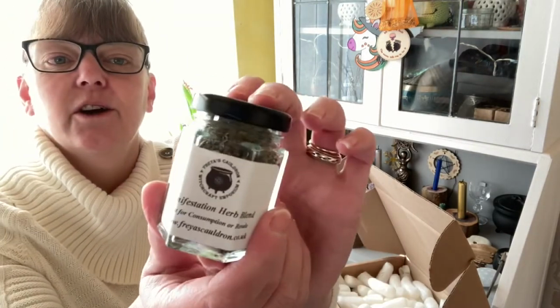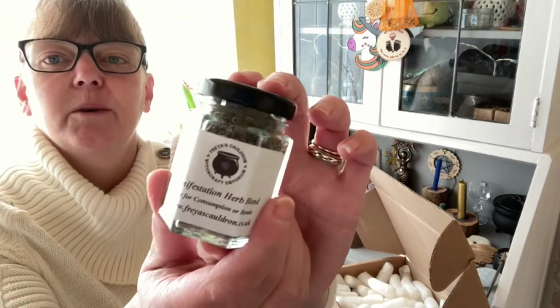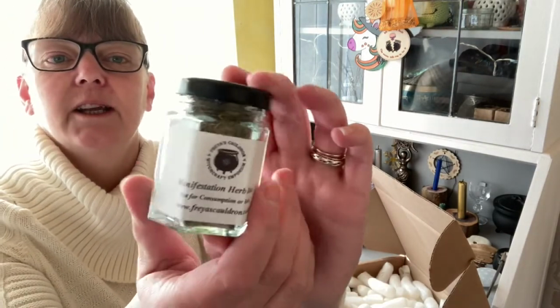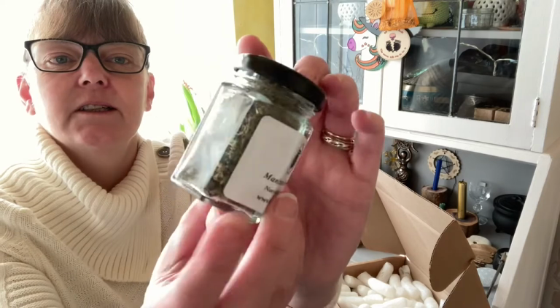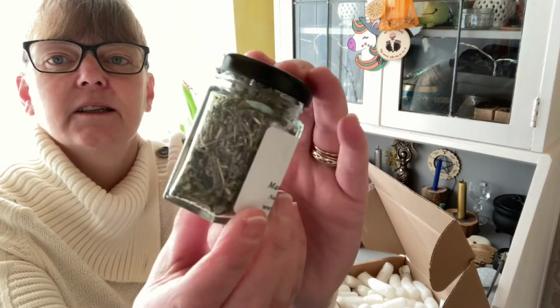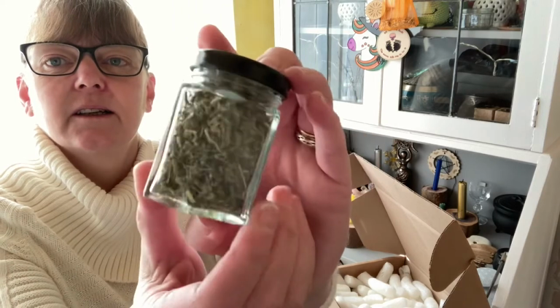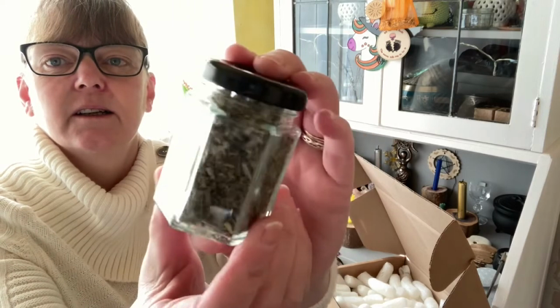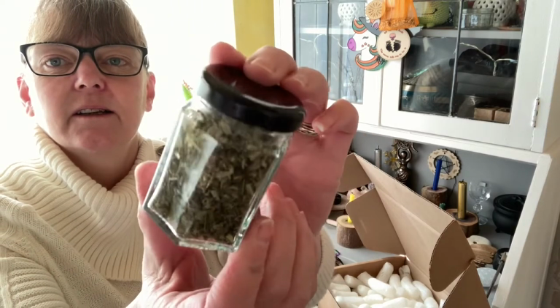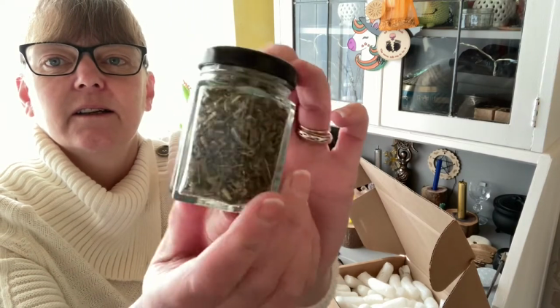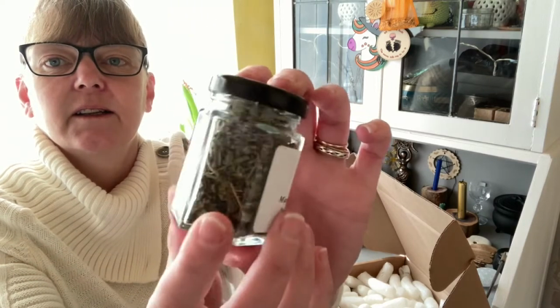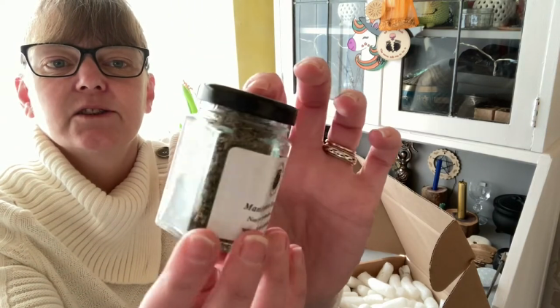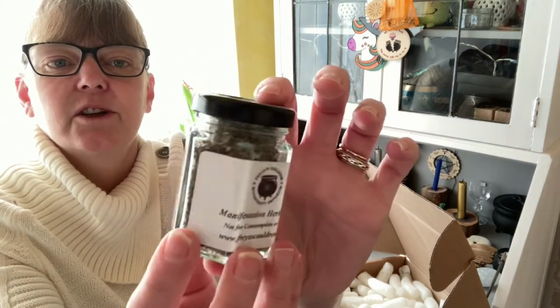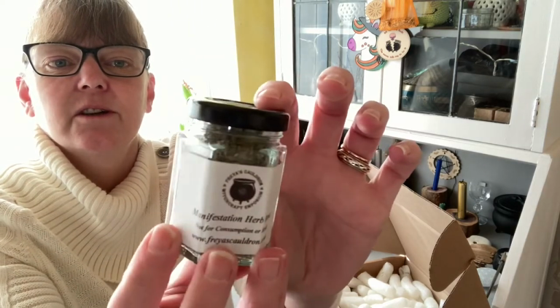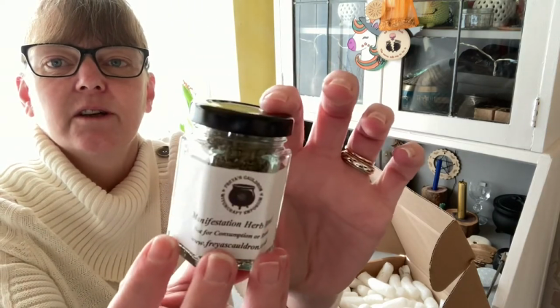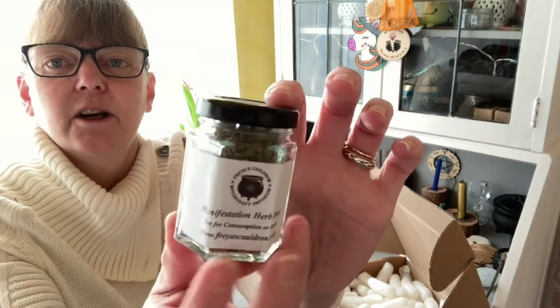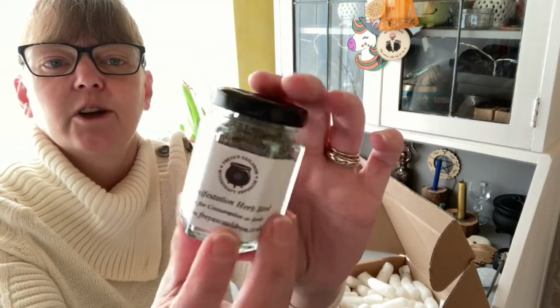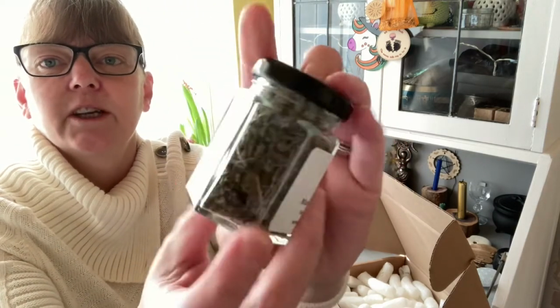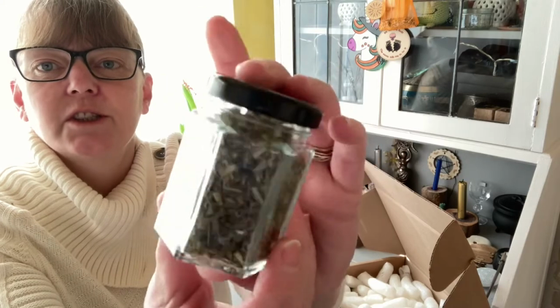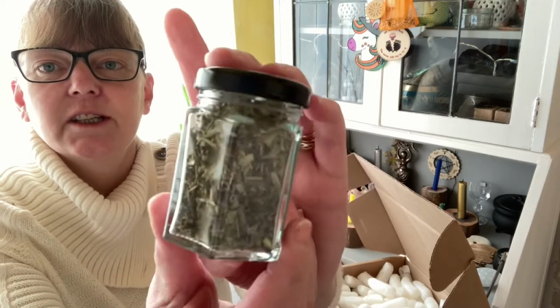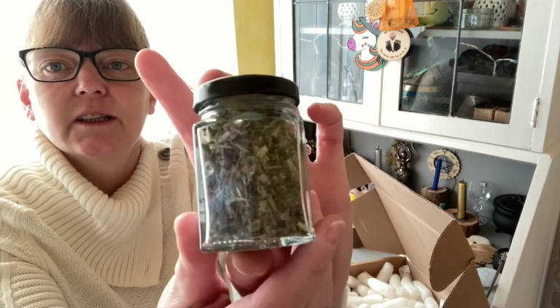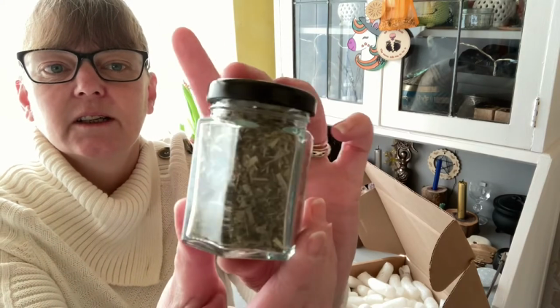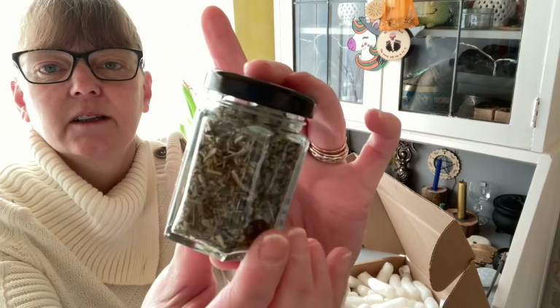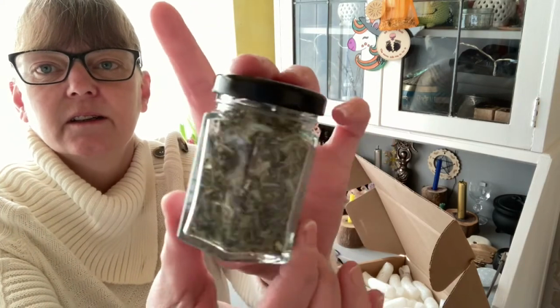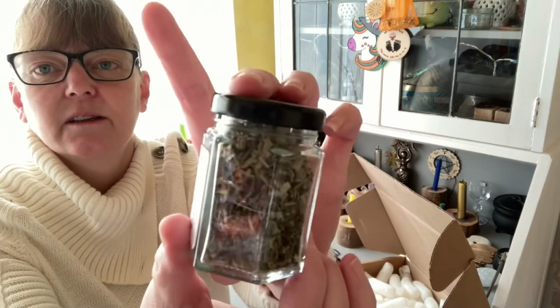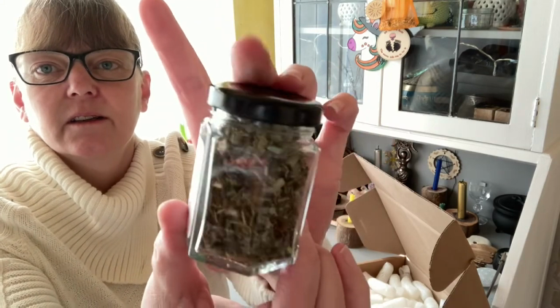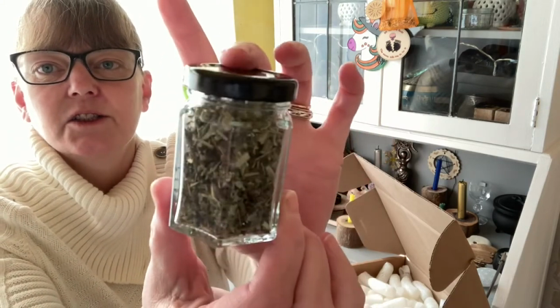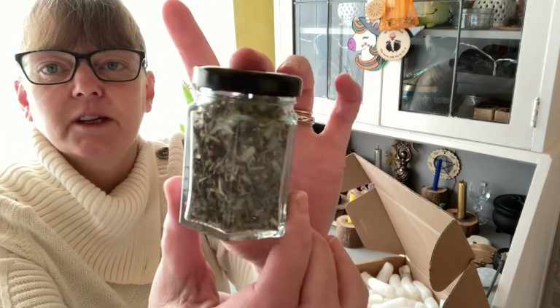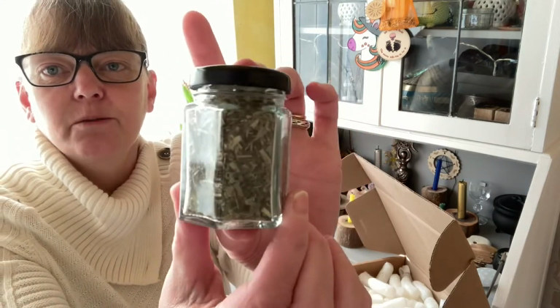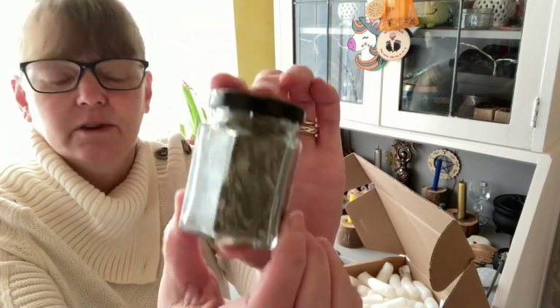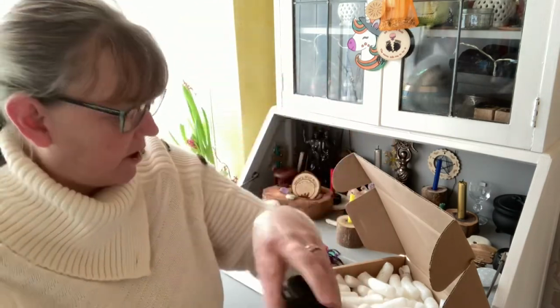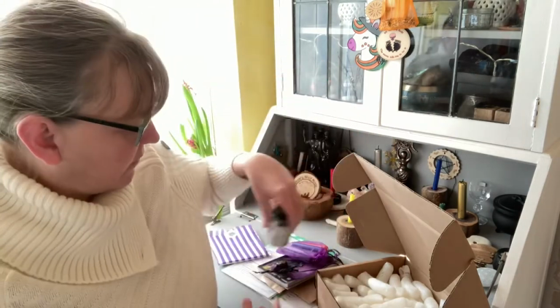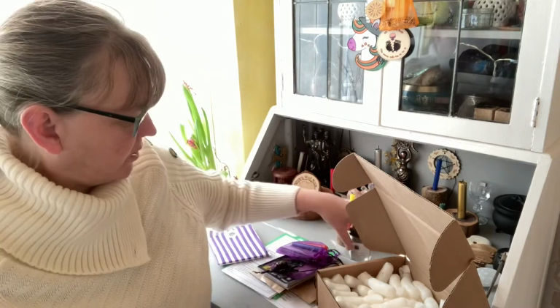We have a manifestation herb blend in this jar. I won't open it because you can see it's jam-packed full of herbs.